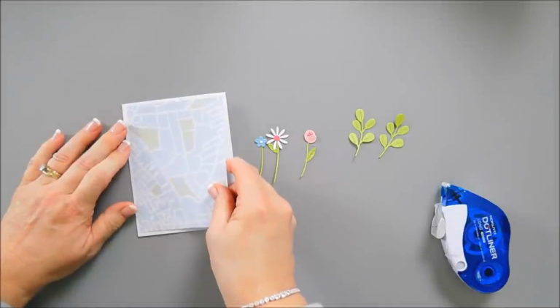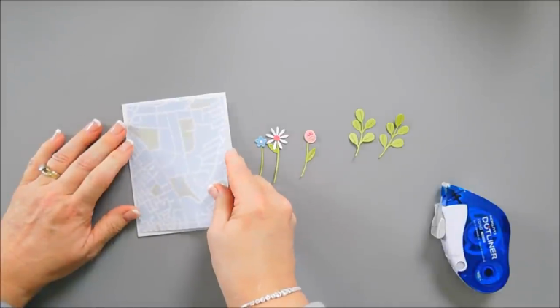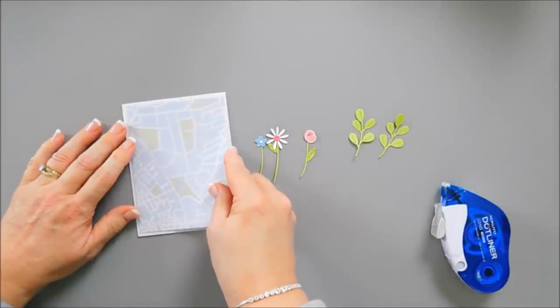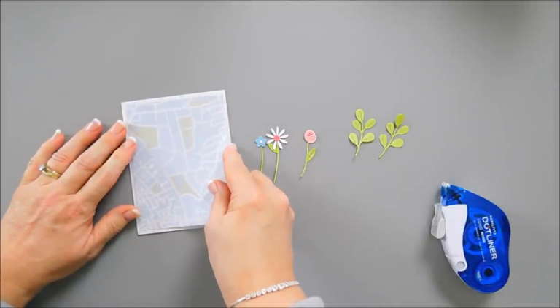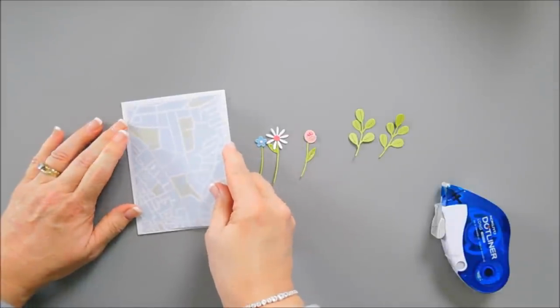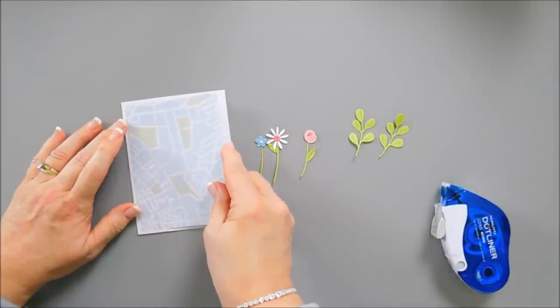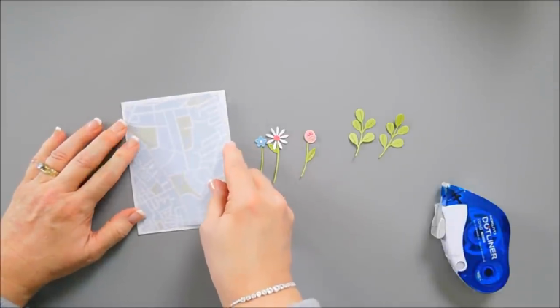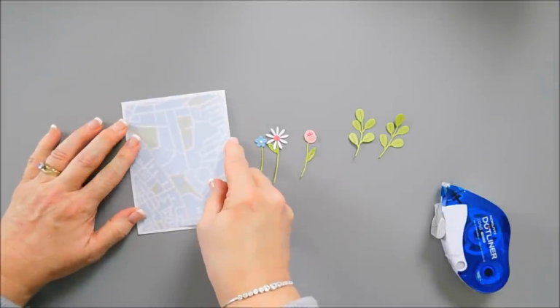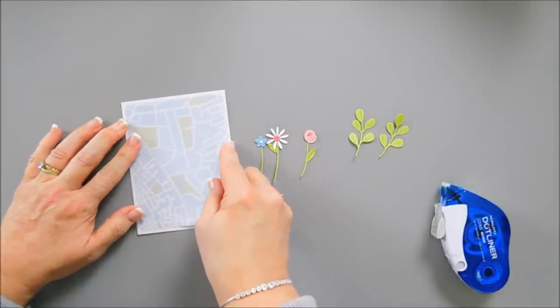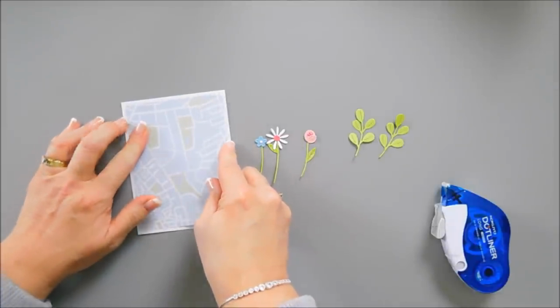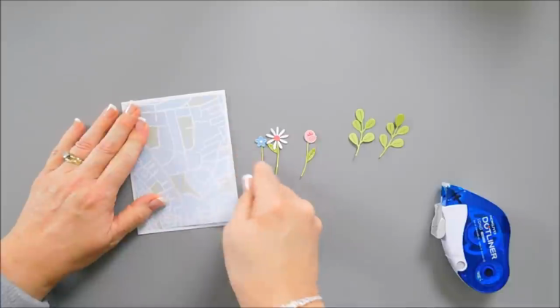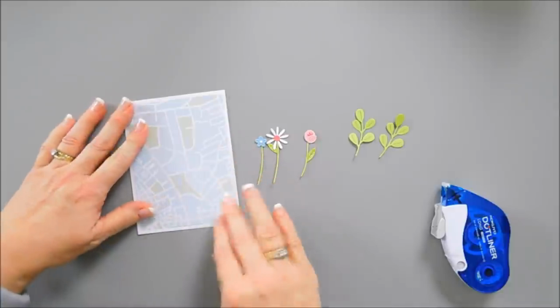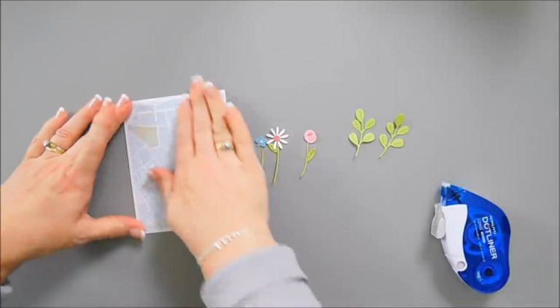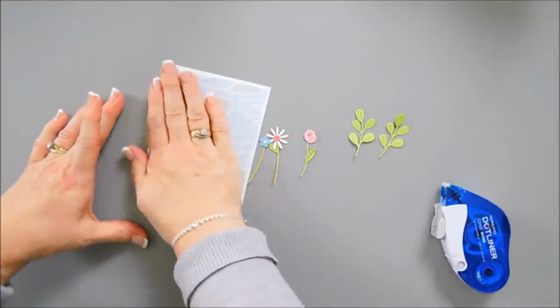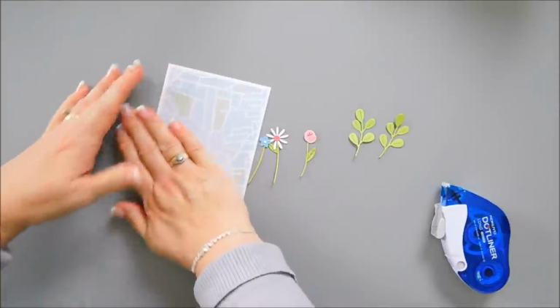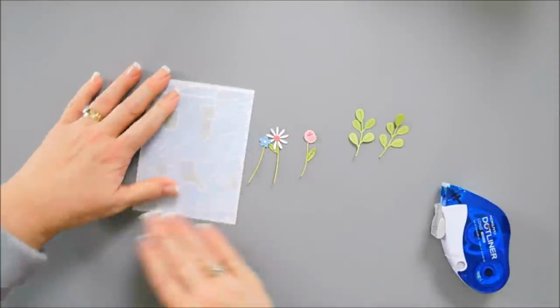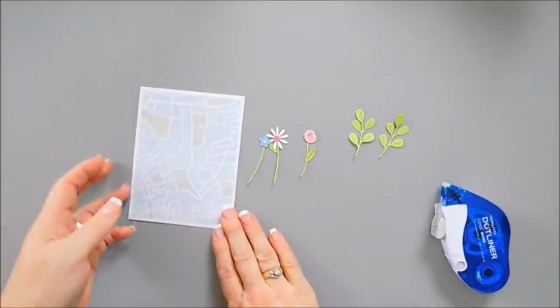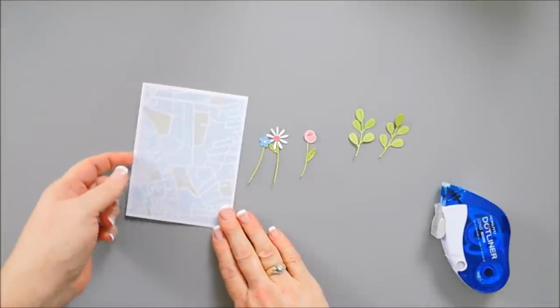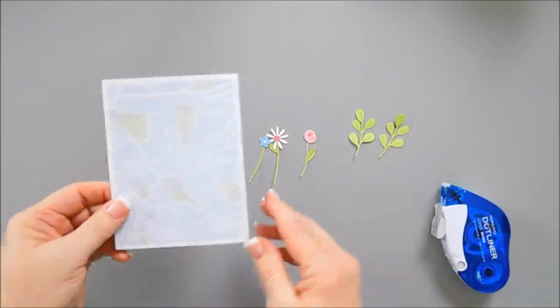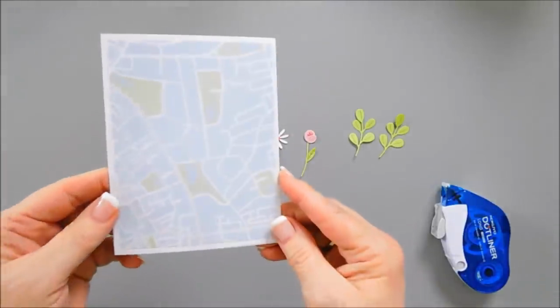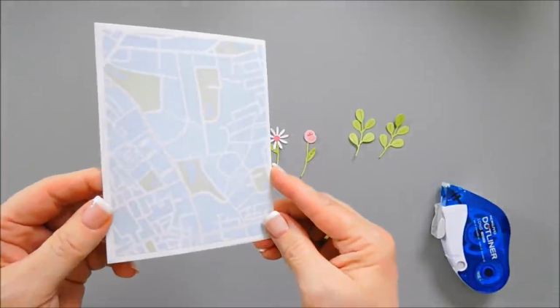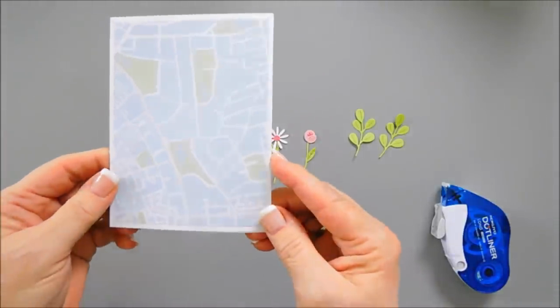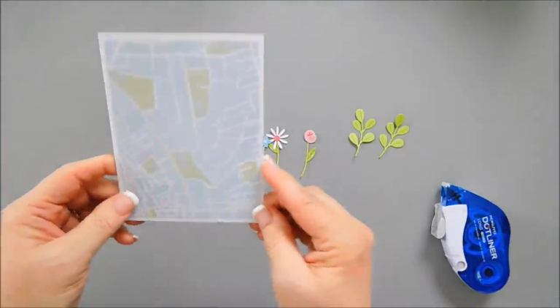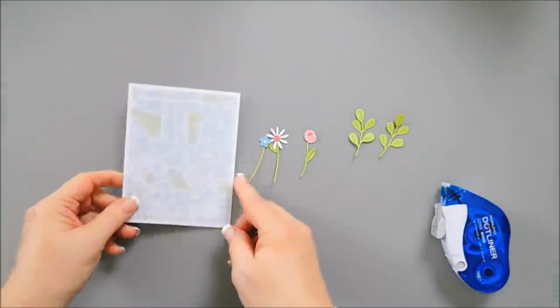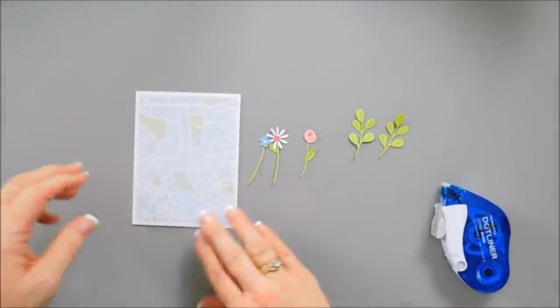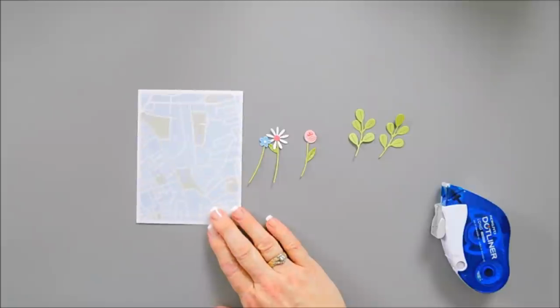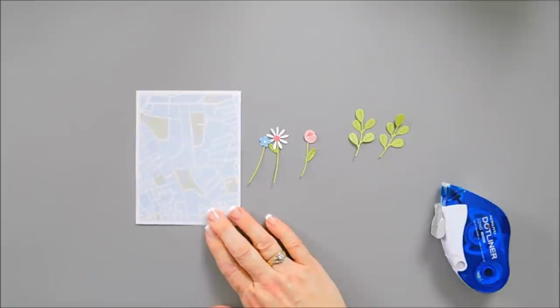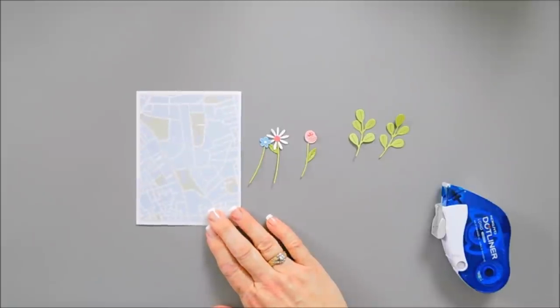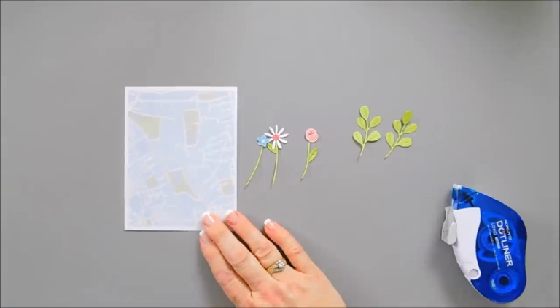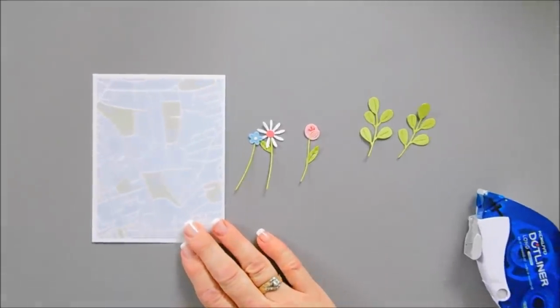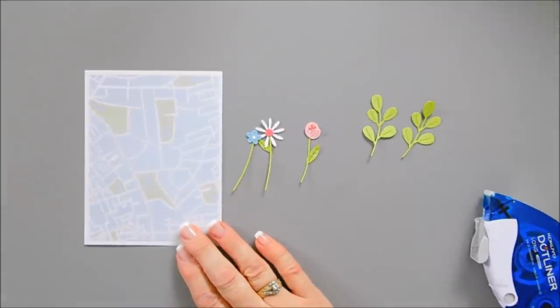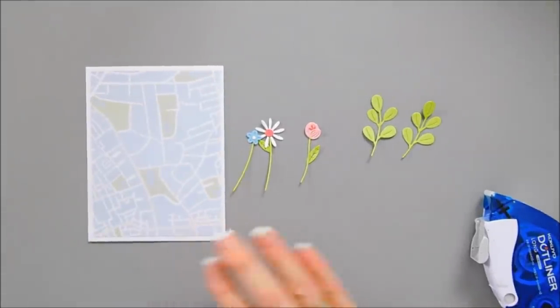This is pattern paper from the Picket Fences 6x6 paper pad that came with the kit this month. It's kind of like an aerial view of a map, sort of.